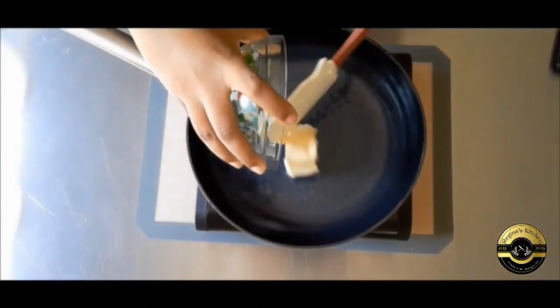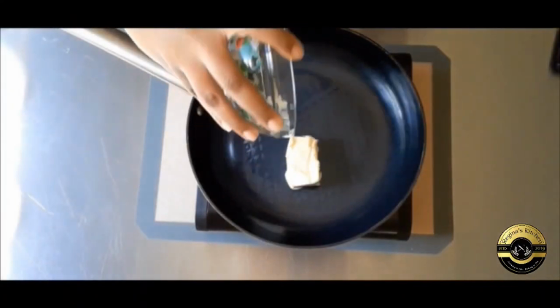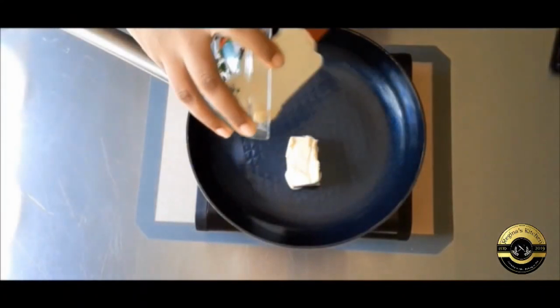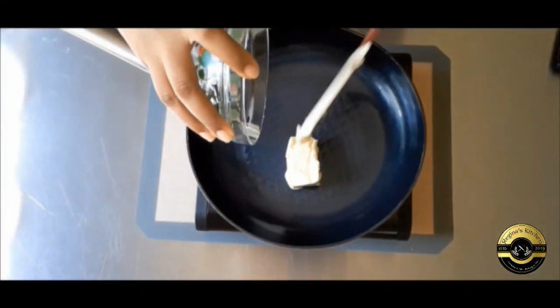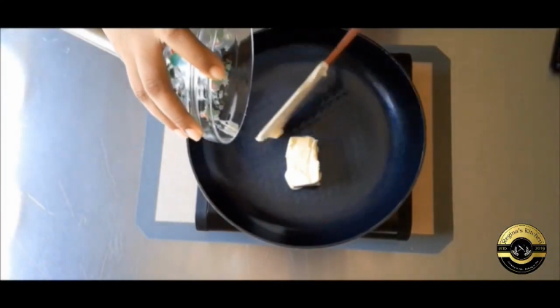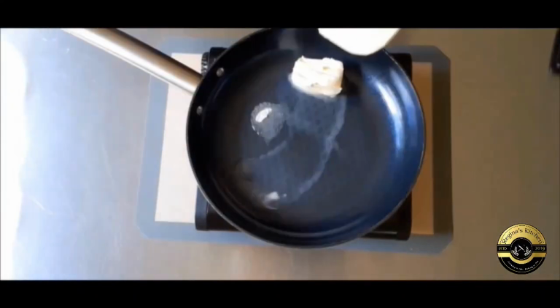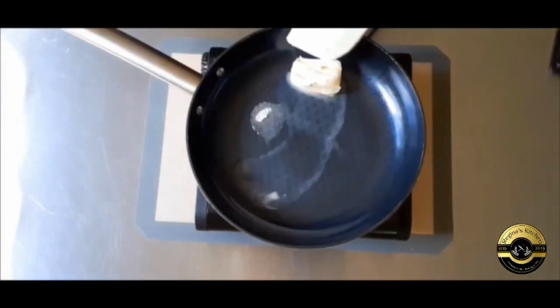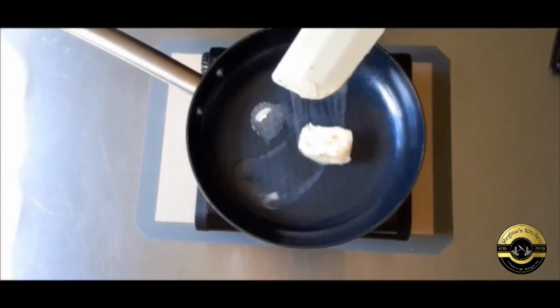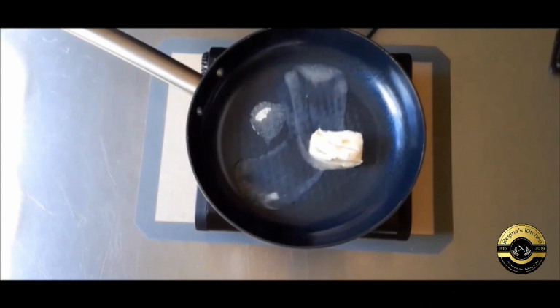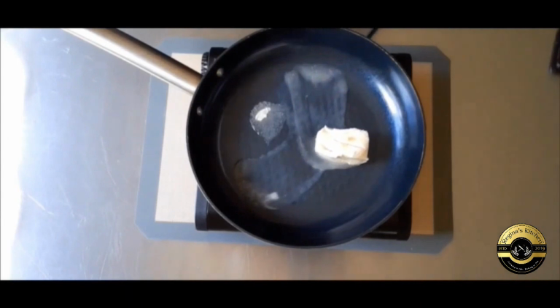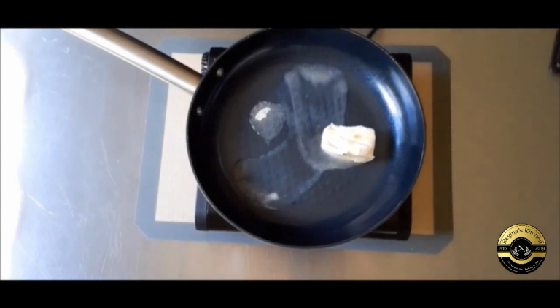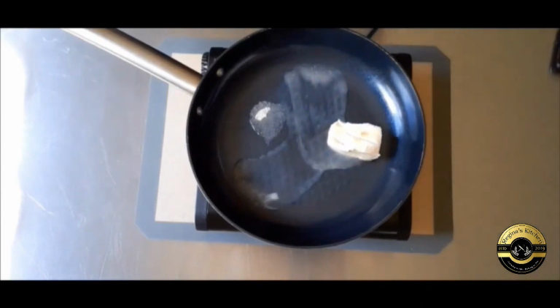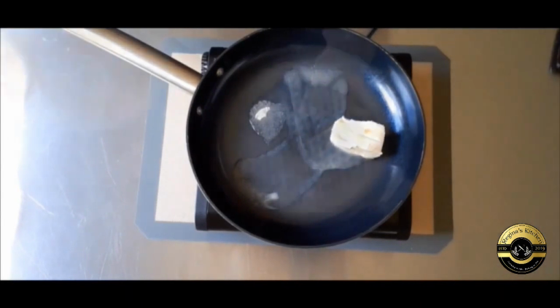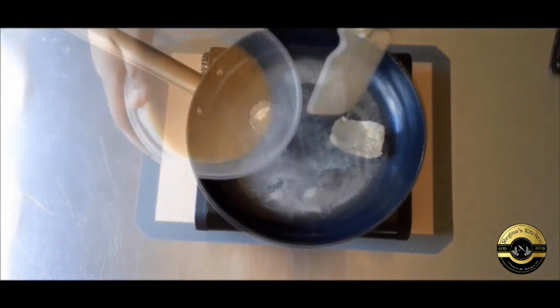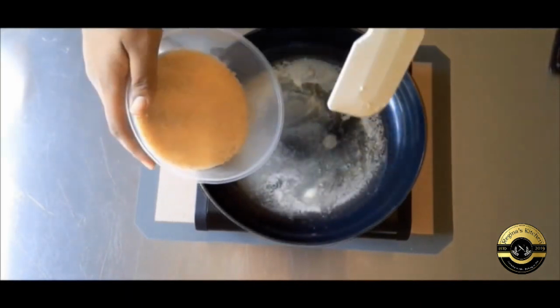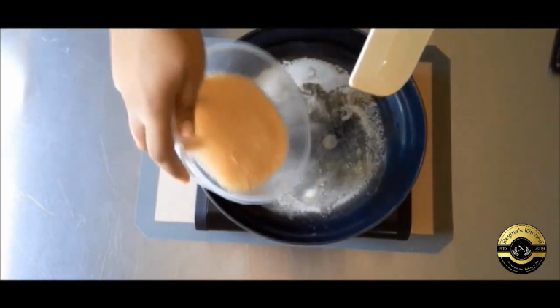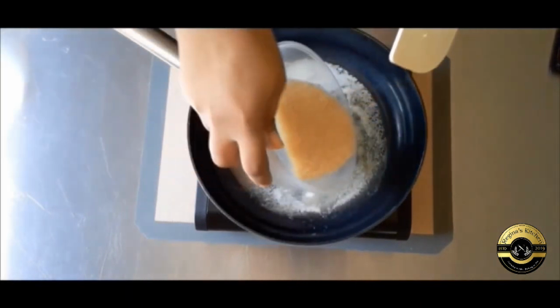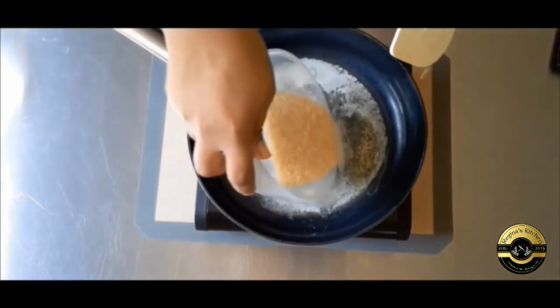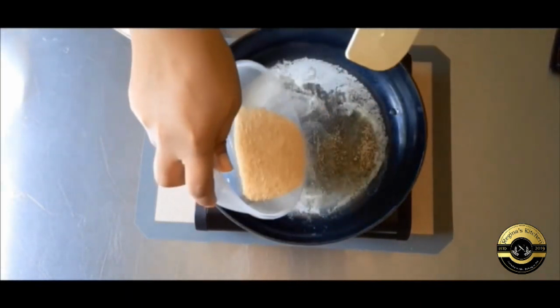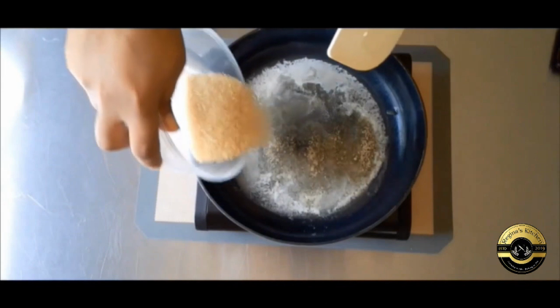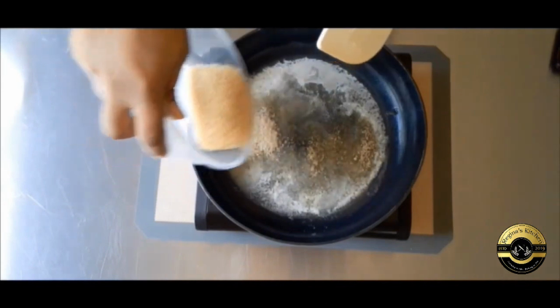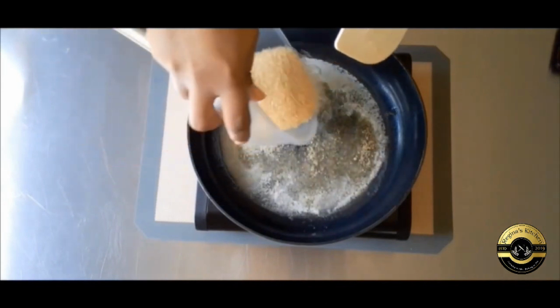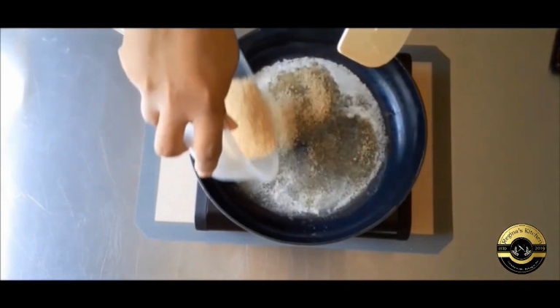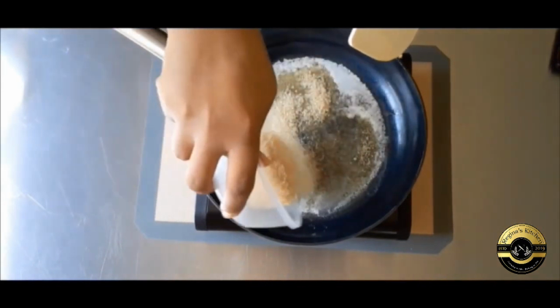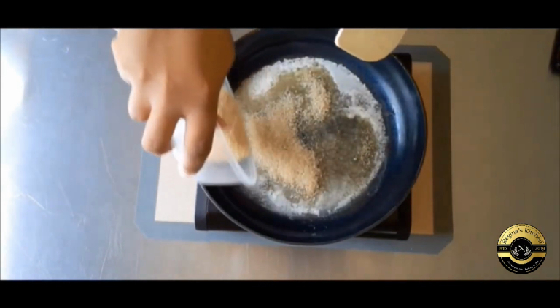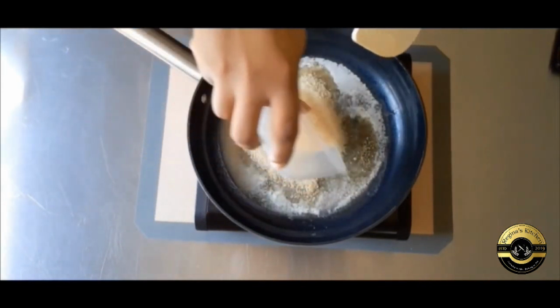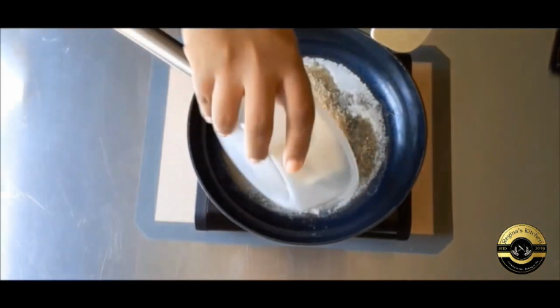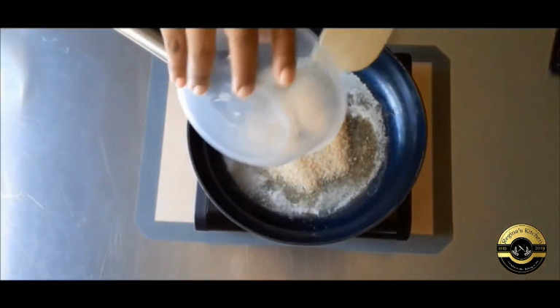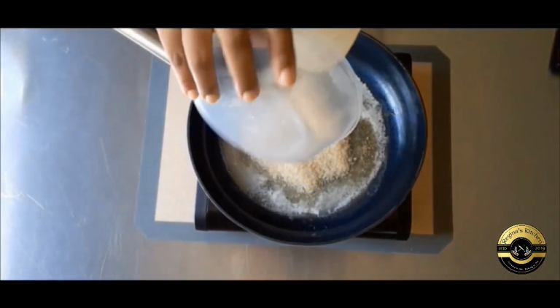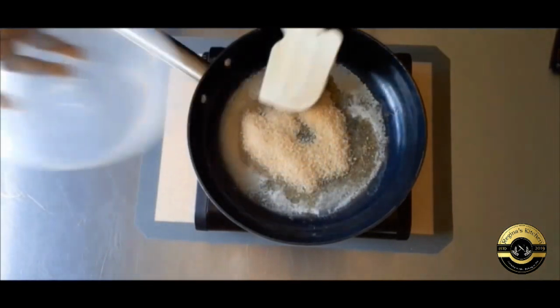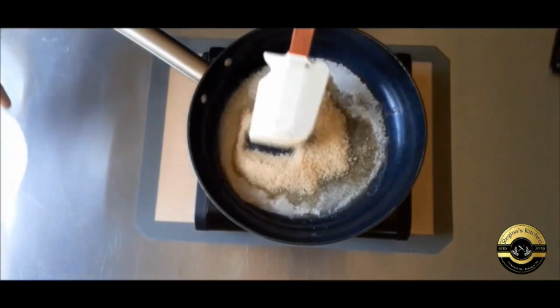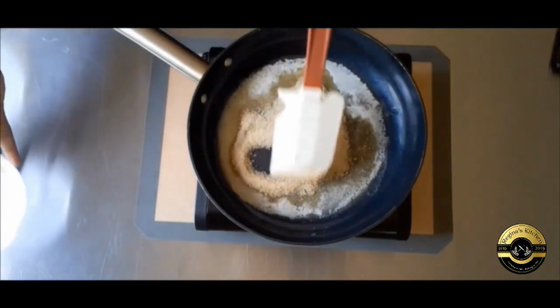Today we're making a coconut rum pineapple upside down cake. I'm starting by making the caramel for my topping, so I'm melting butter and brown sugar and two tablespoons of rum. Oh, and preheat your oven to 350 degrees Fahrenheit.